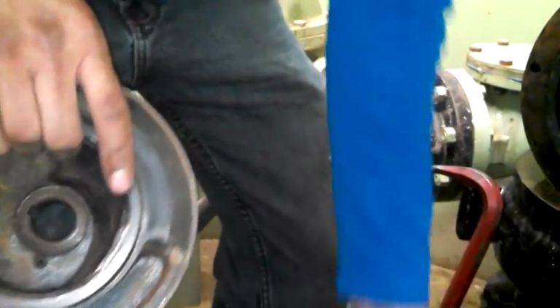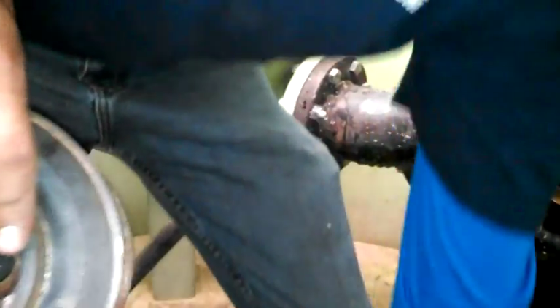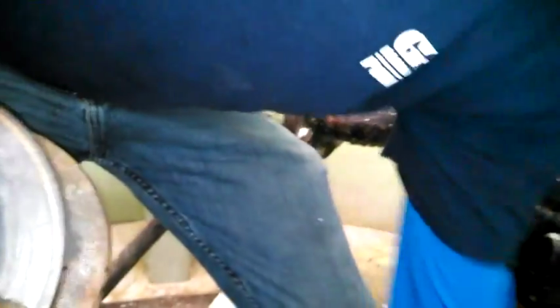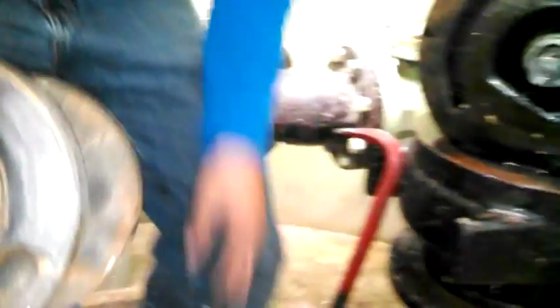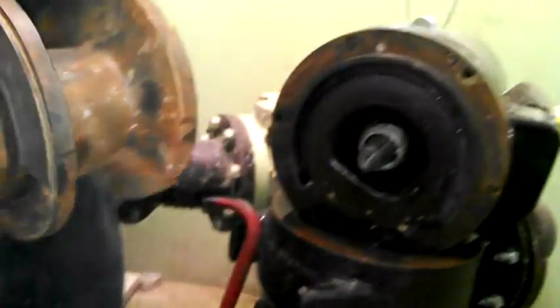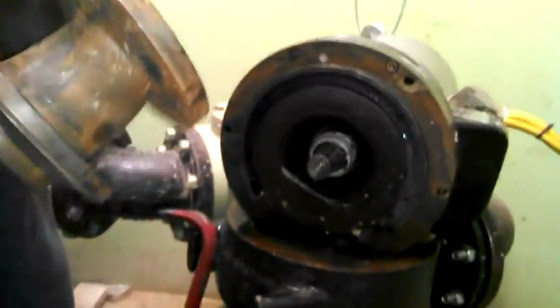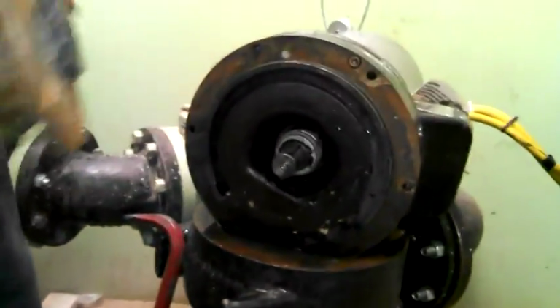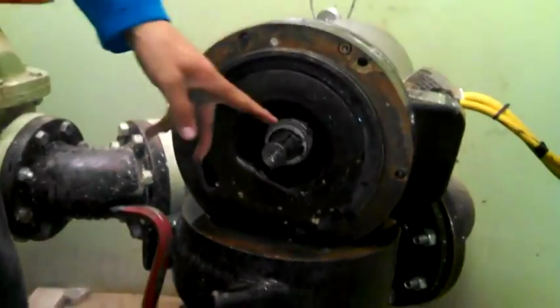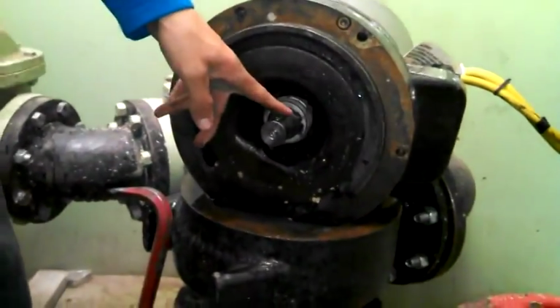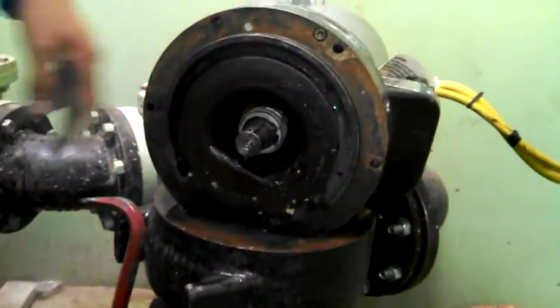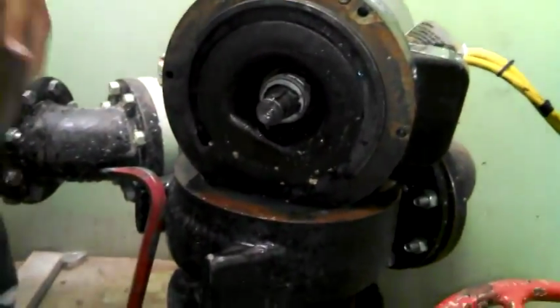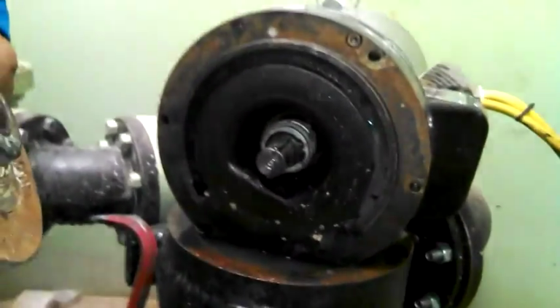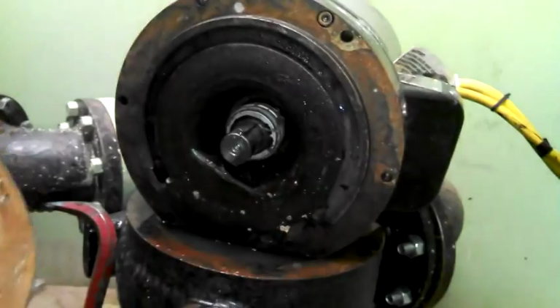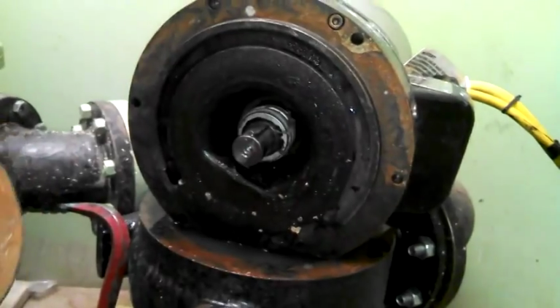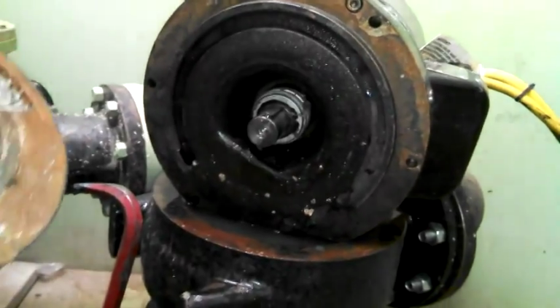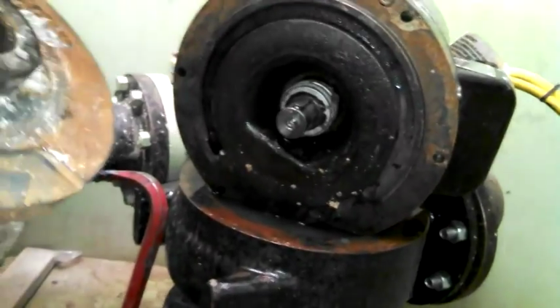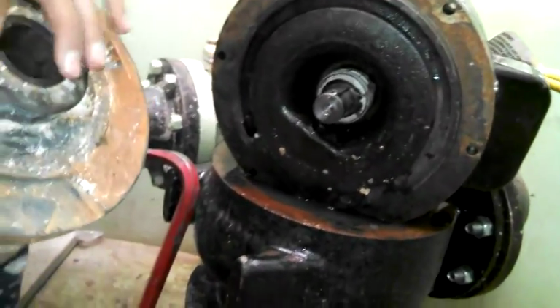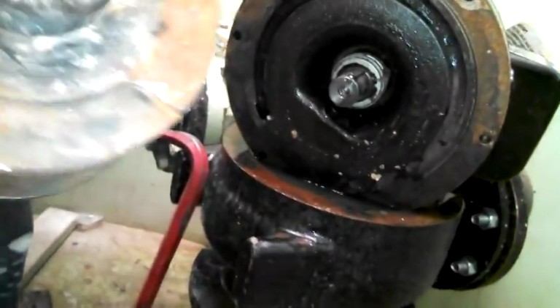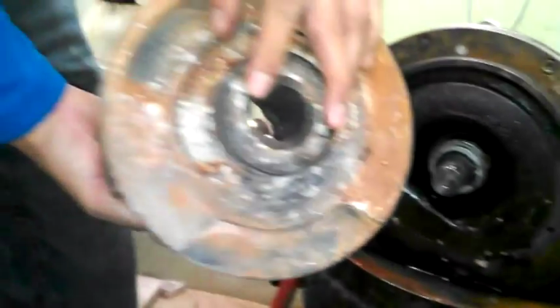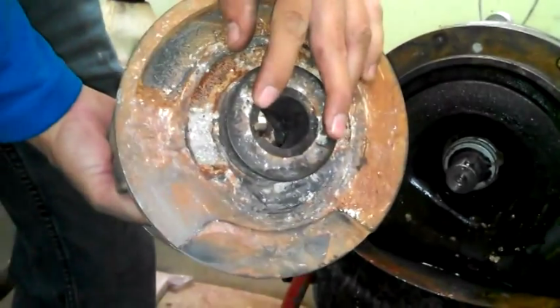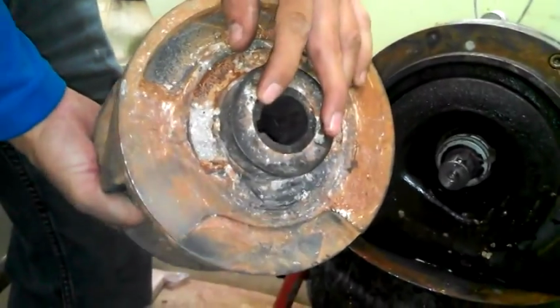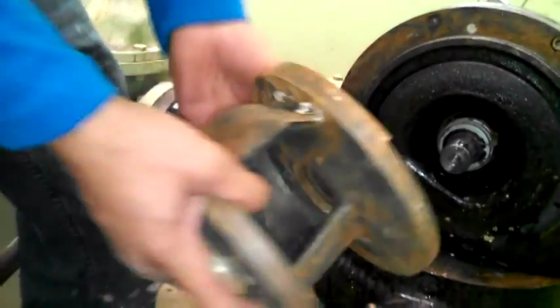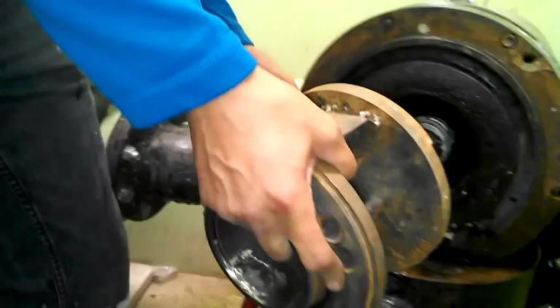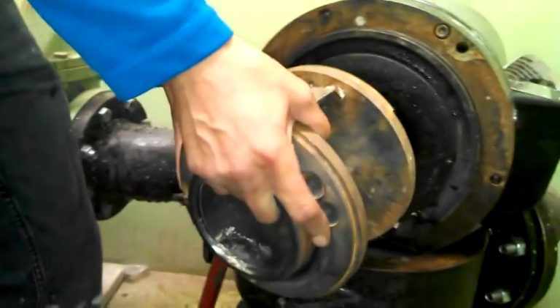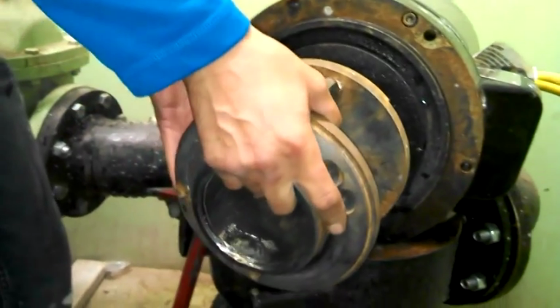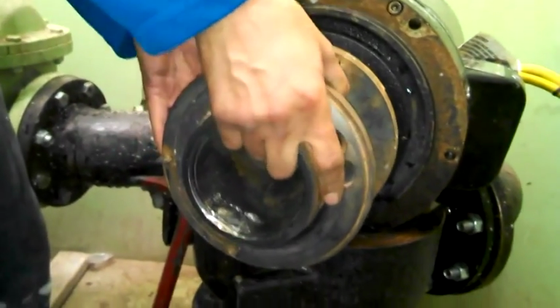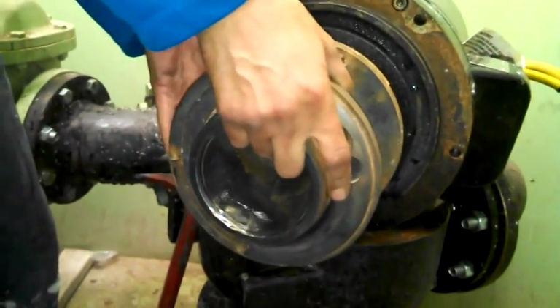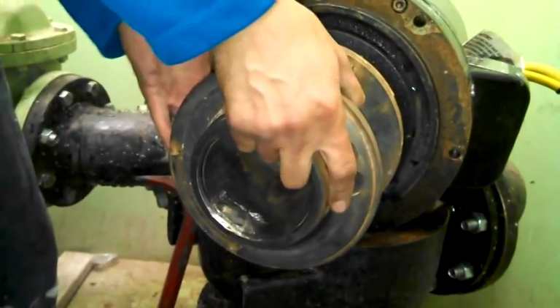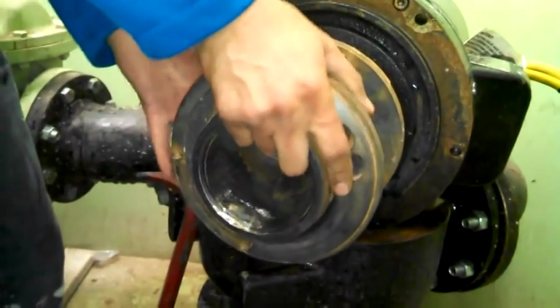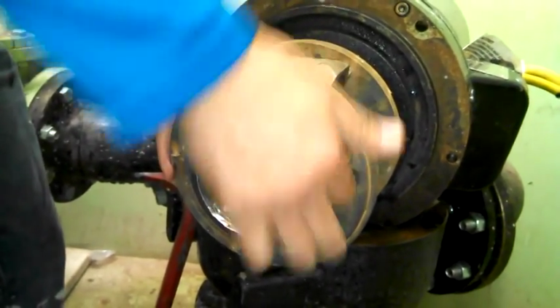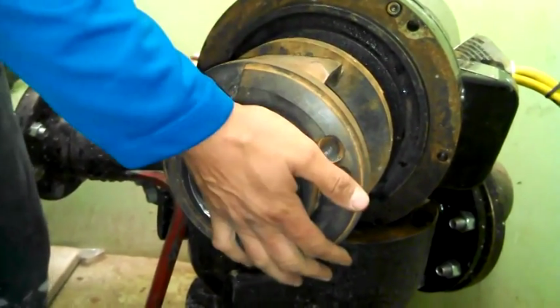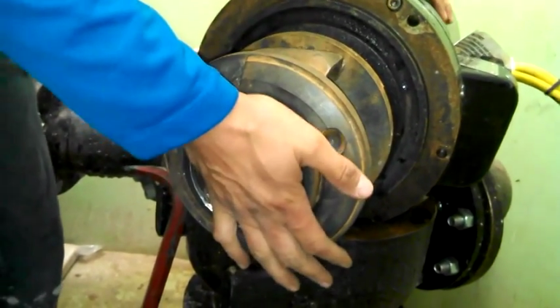So we're going to install this impeller the same way. We've got a key weight right here — make sure that stays in place. Got to line it up with the key weight groove. Pretty basic. Get it in there.